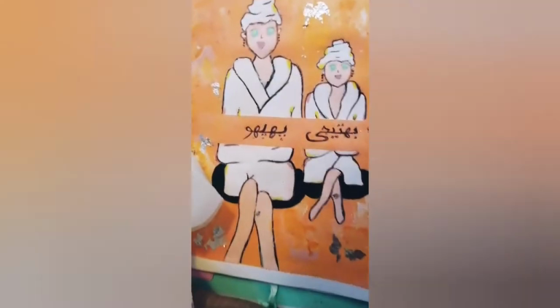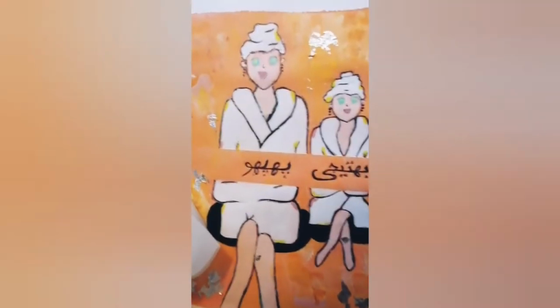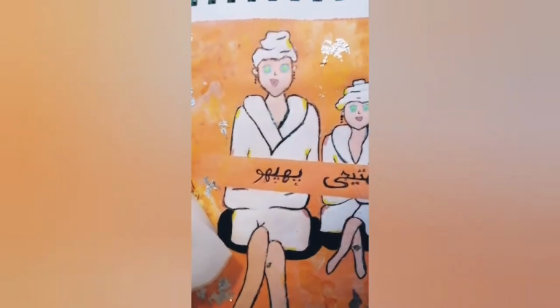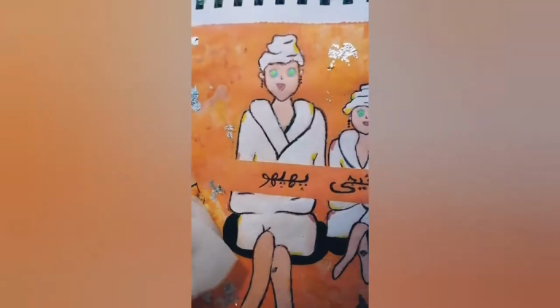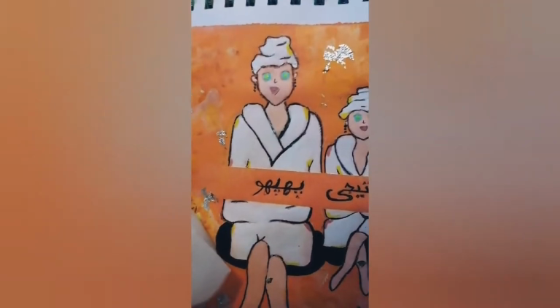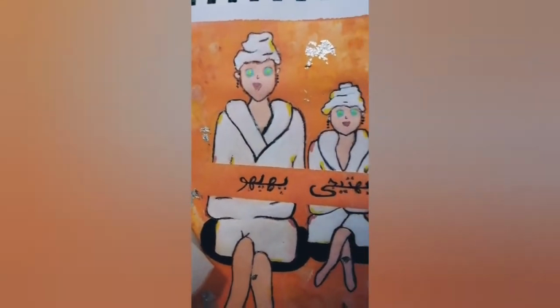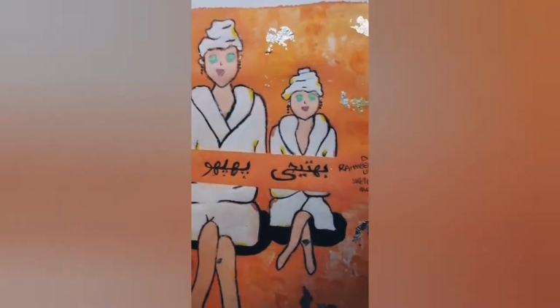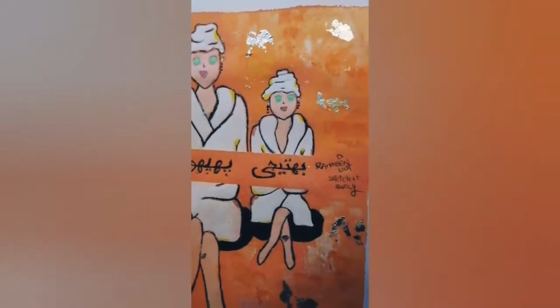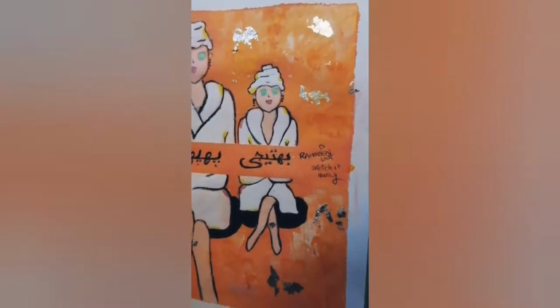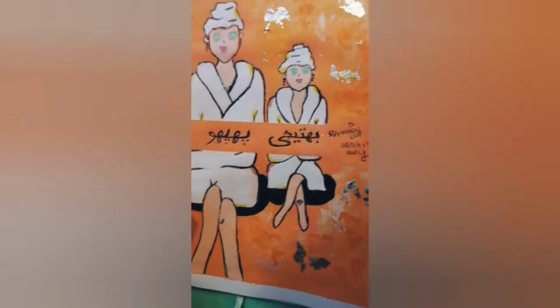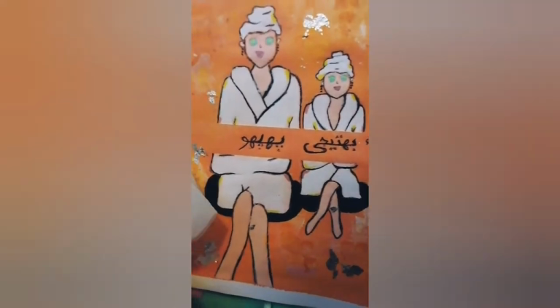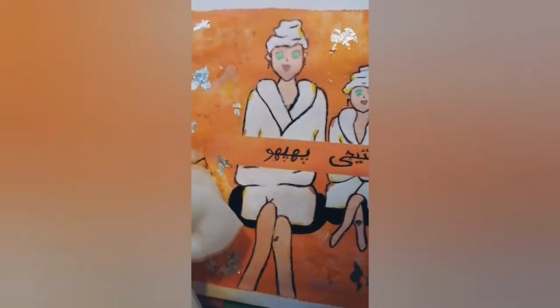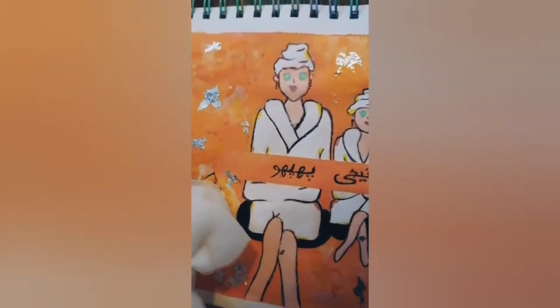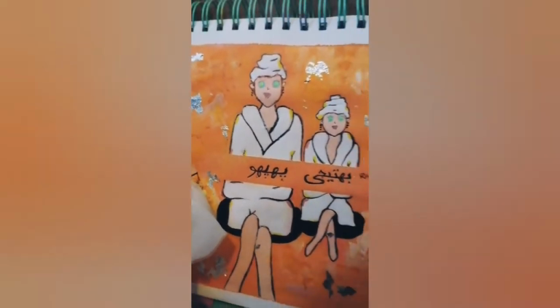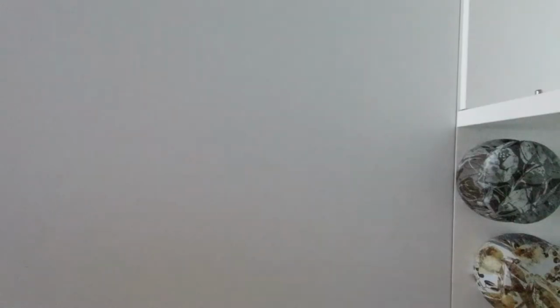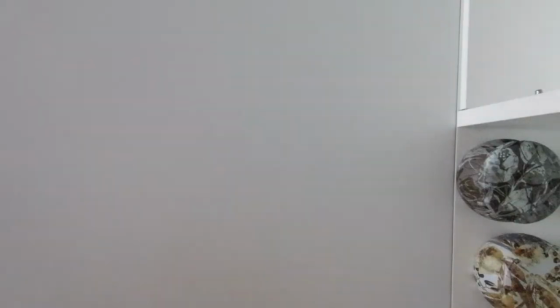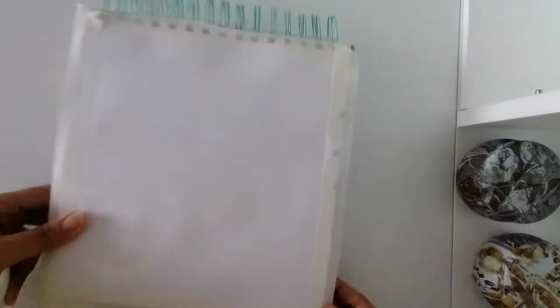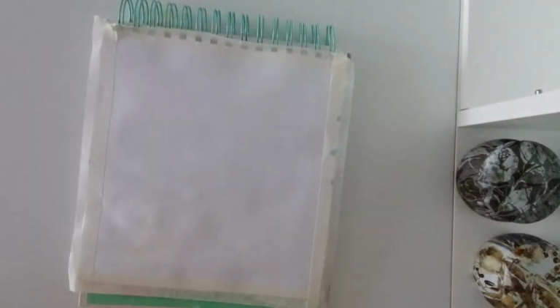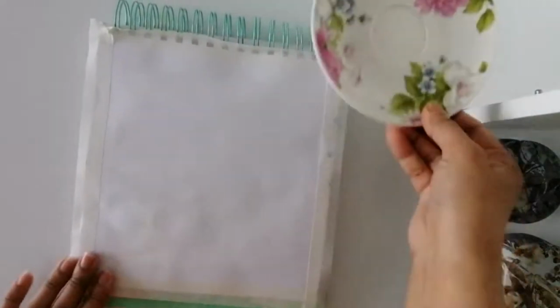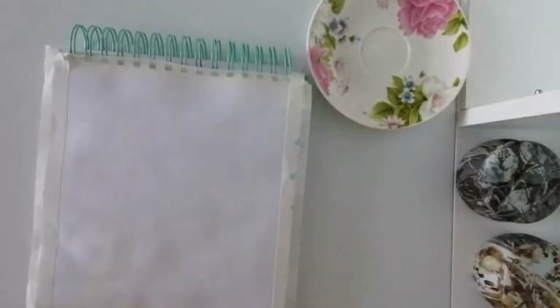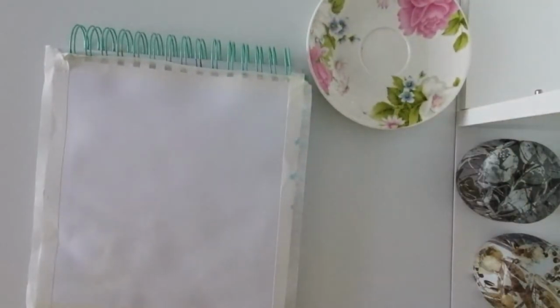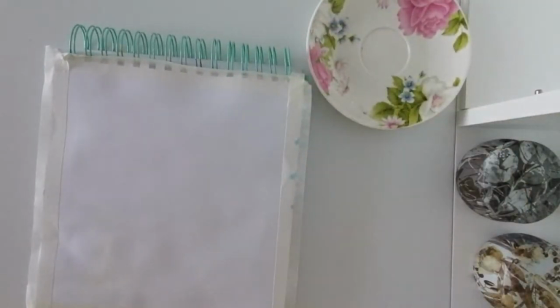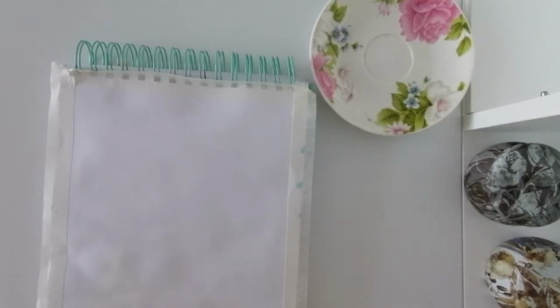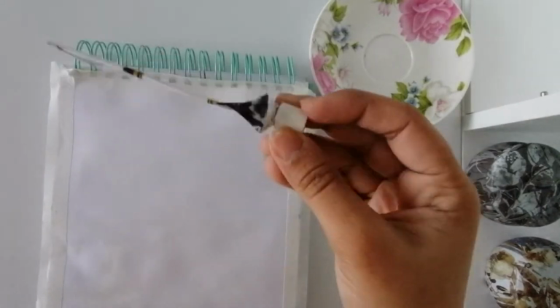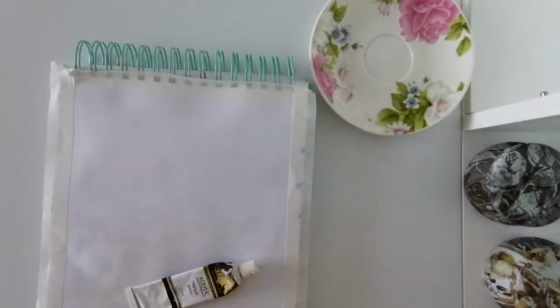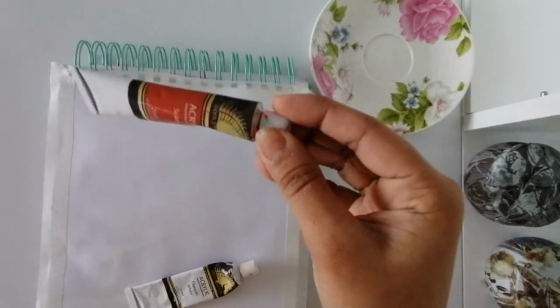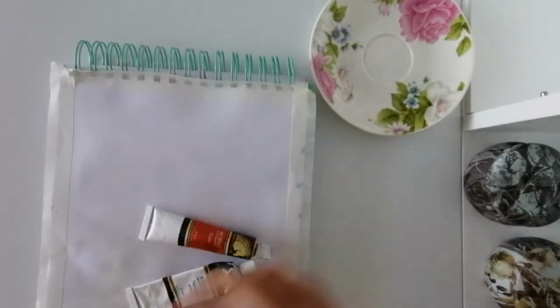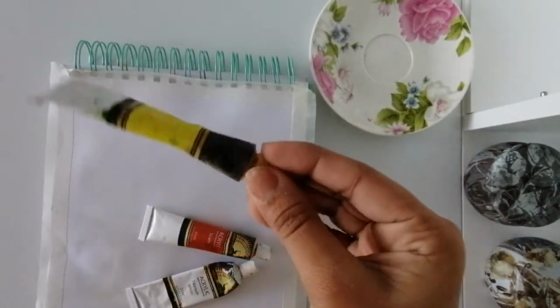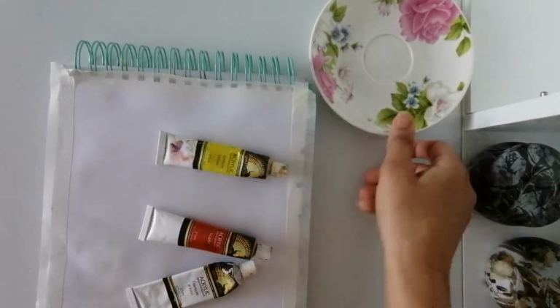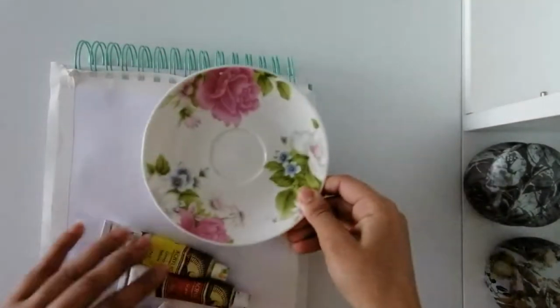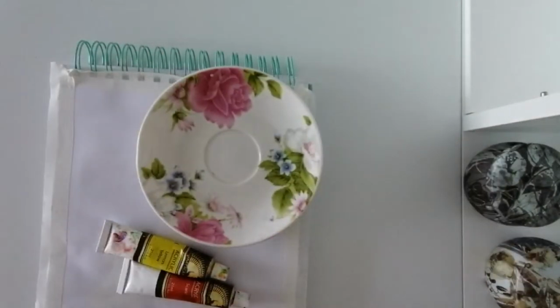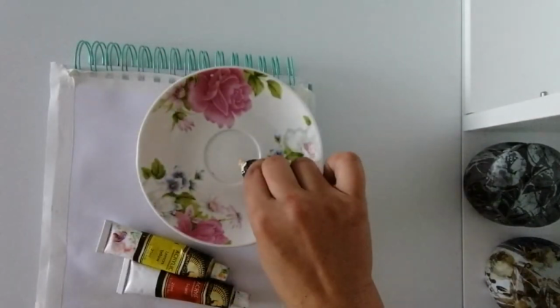Hi and salaam everyone. Welcome back to my channel. Today I'm sharing how I made my first customizable piece.